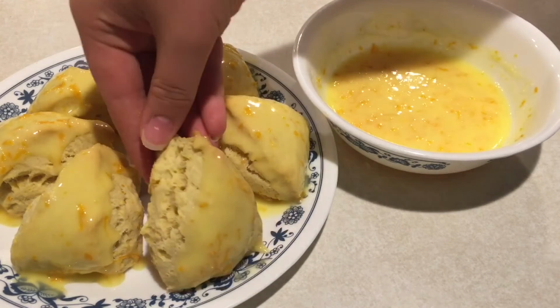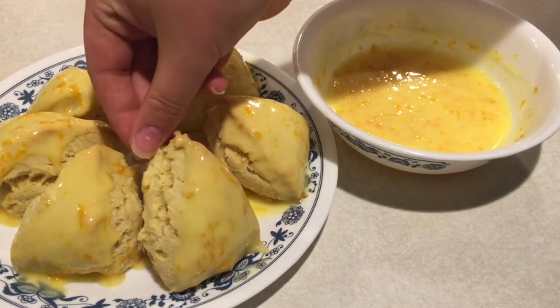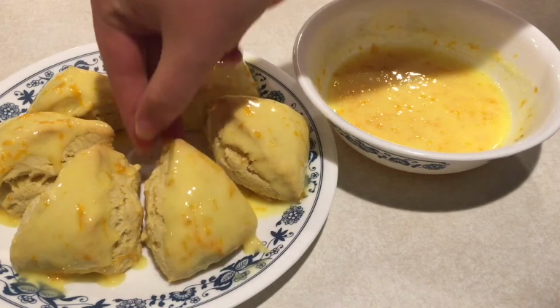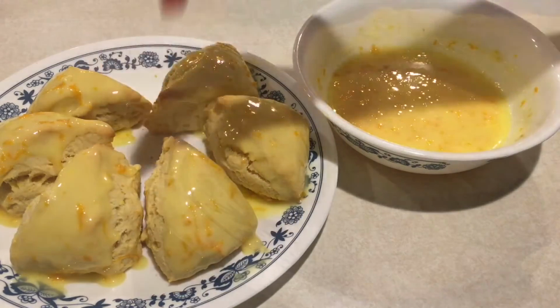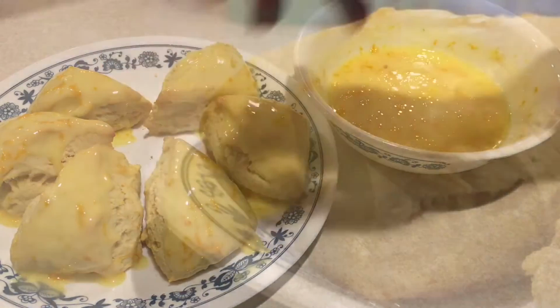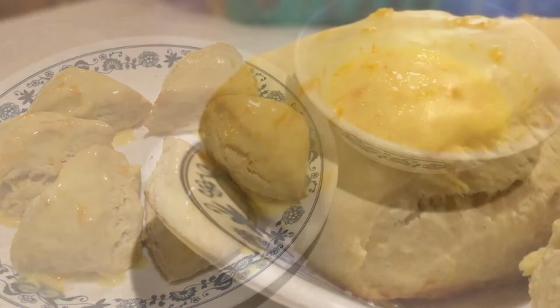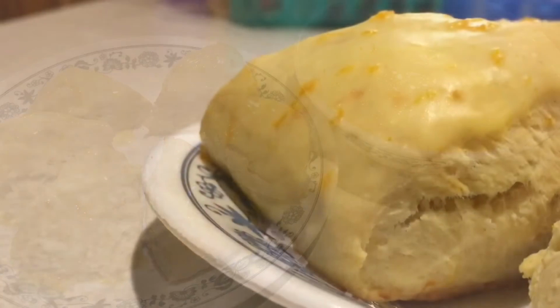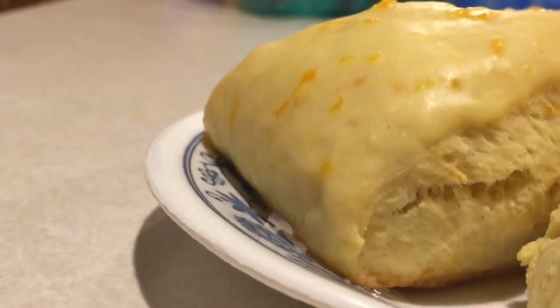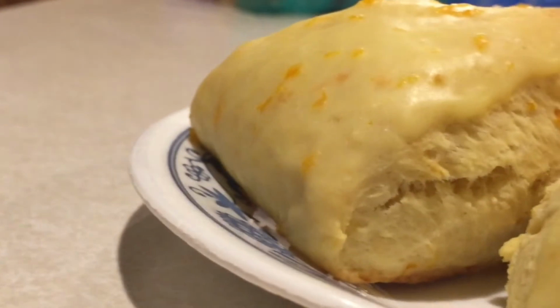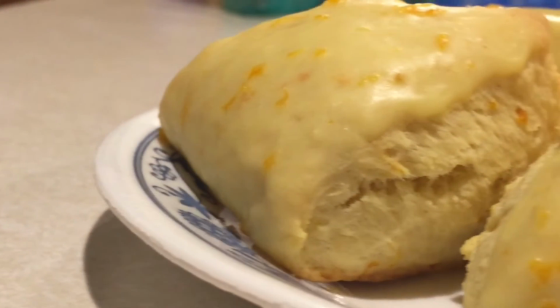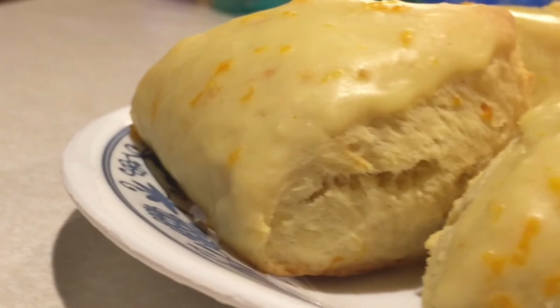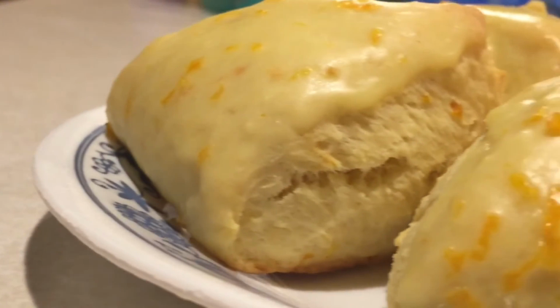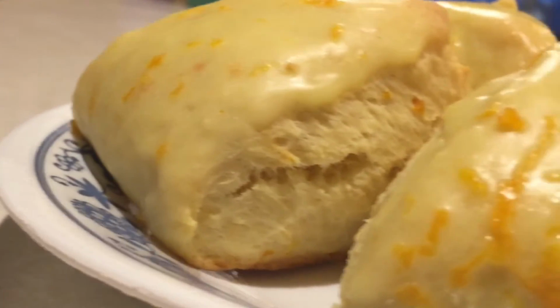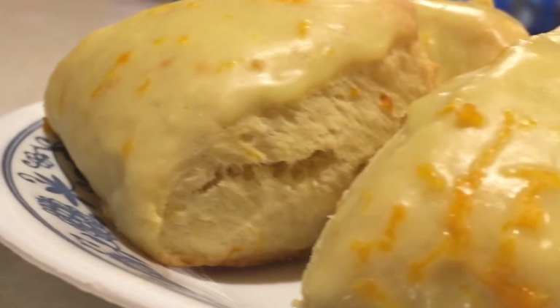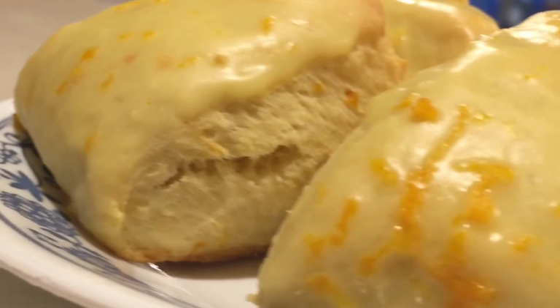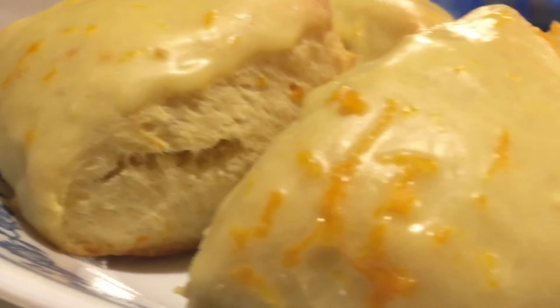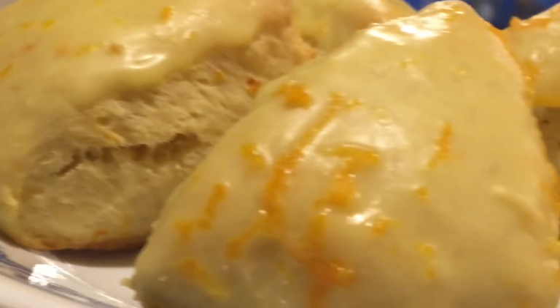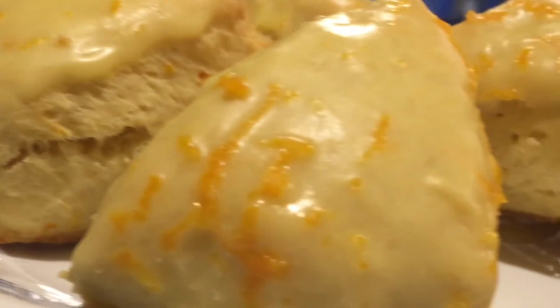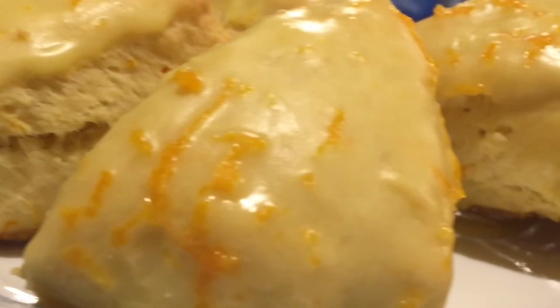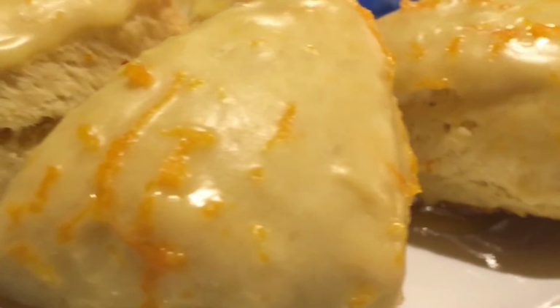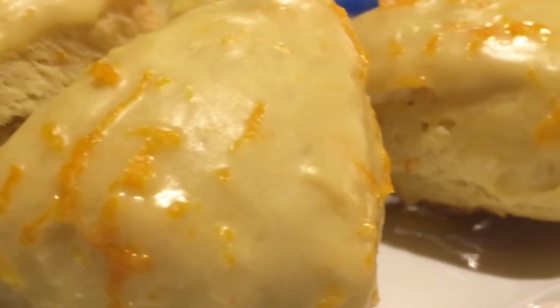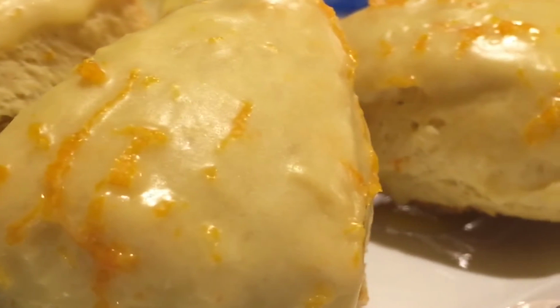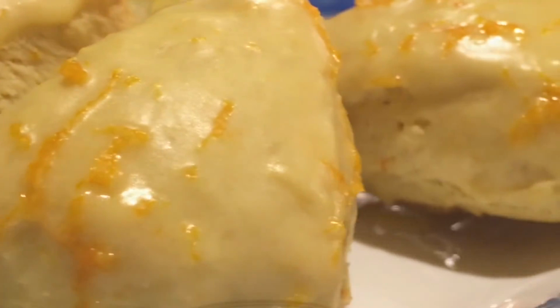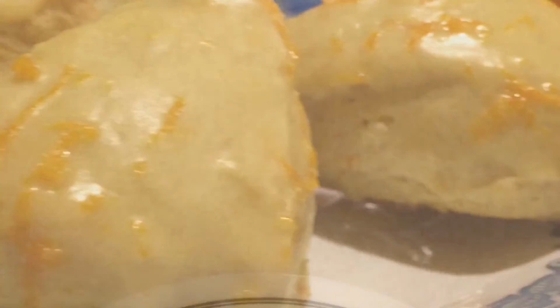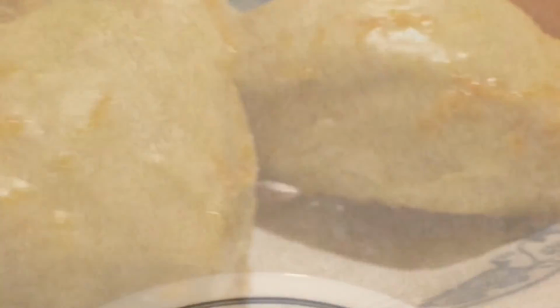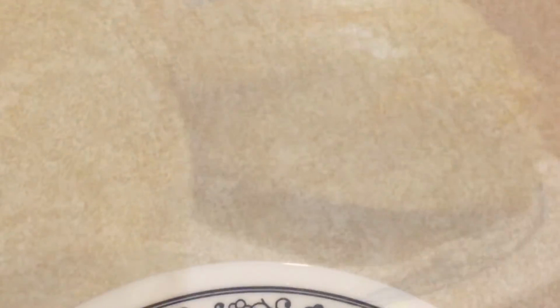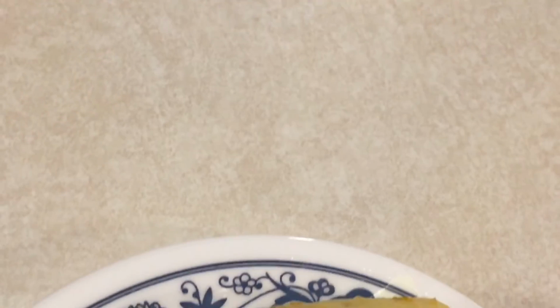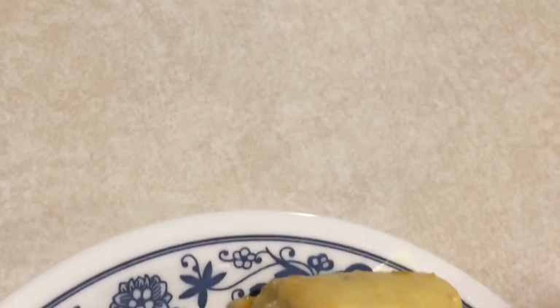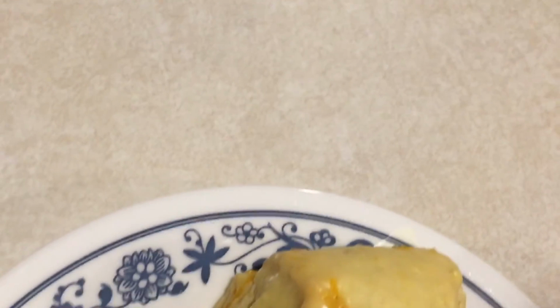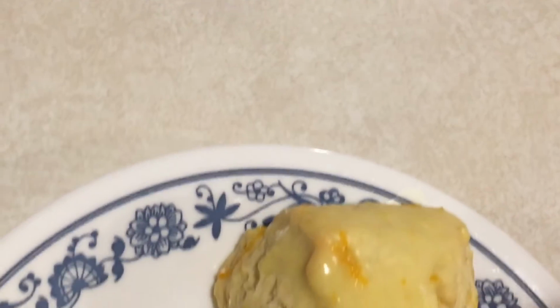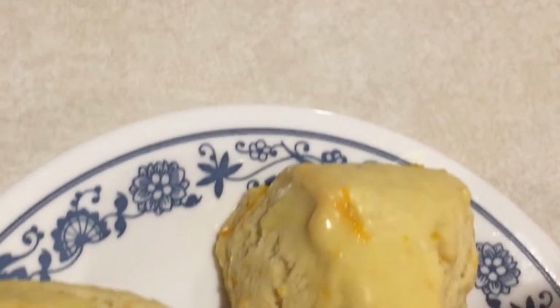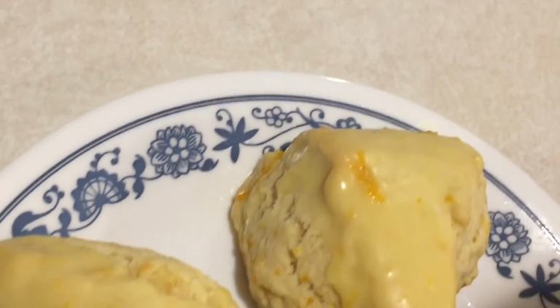And now your orange cream scones are ready to enjoy. These make a great refreshing summer treat that go perfectly with any cup of tea.